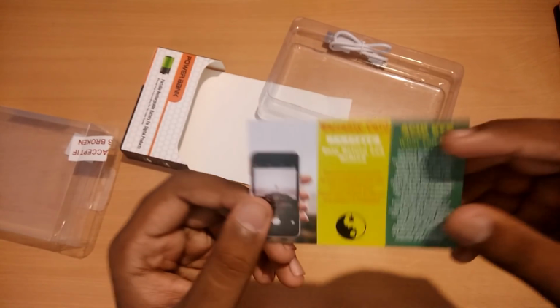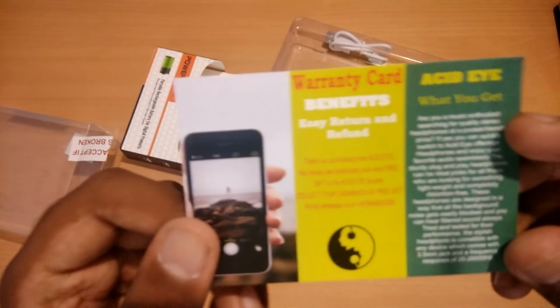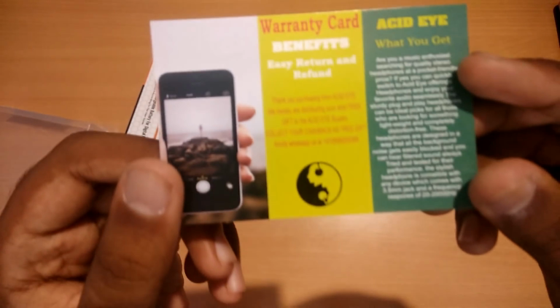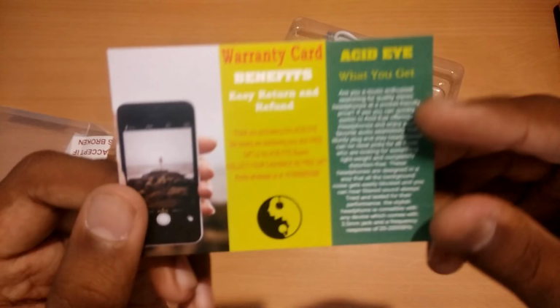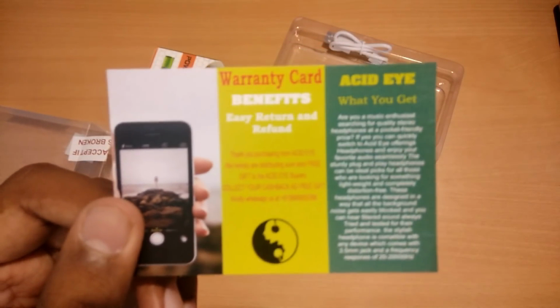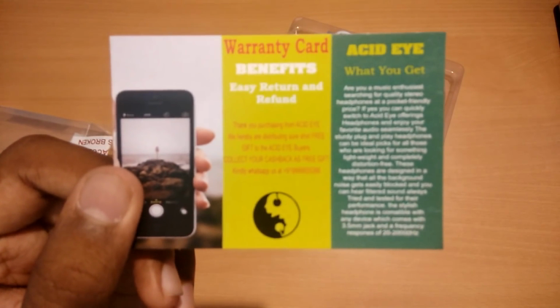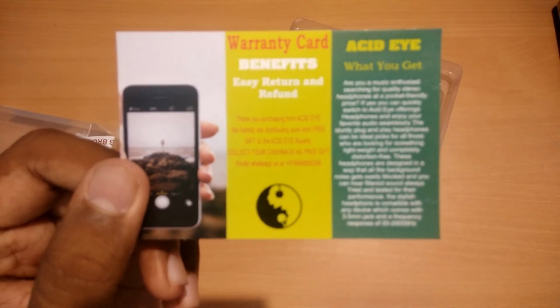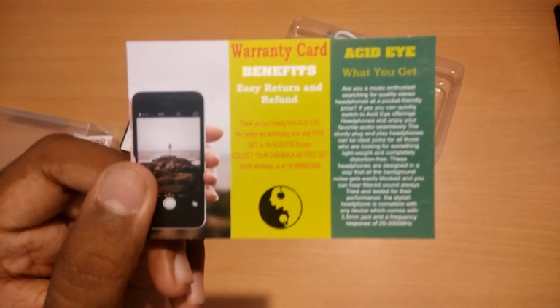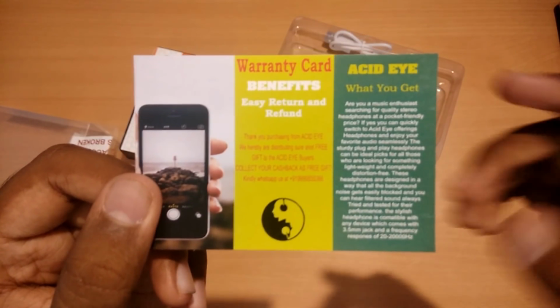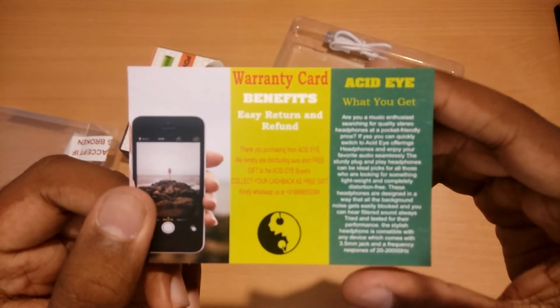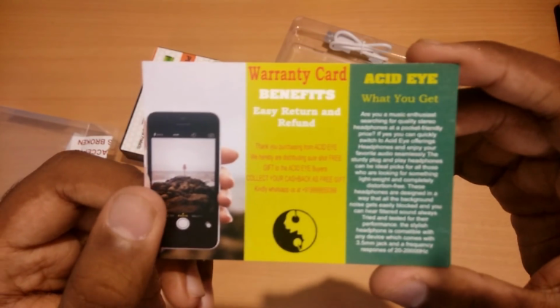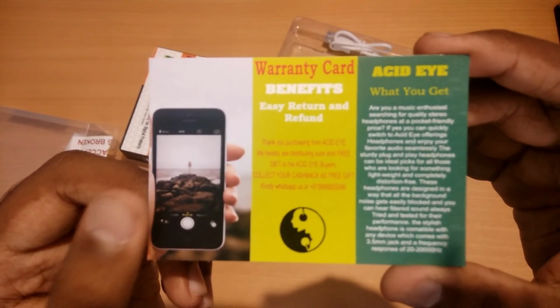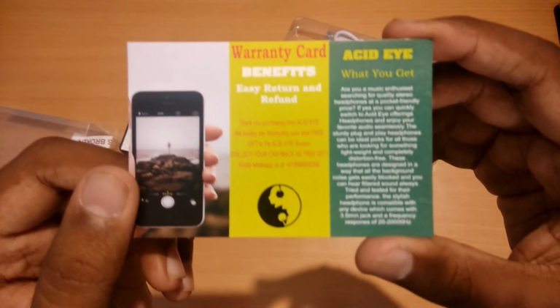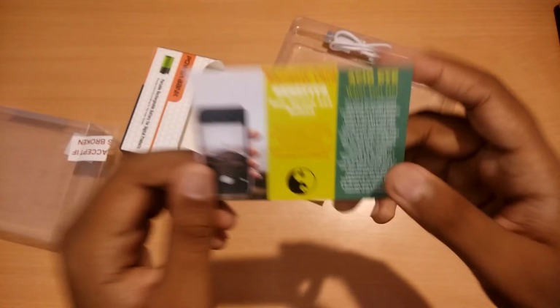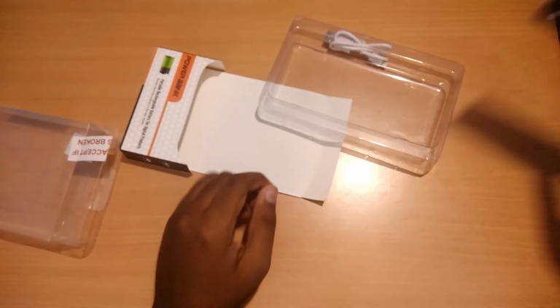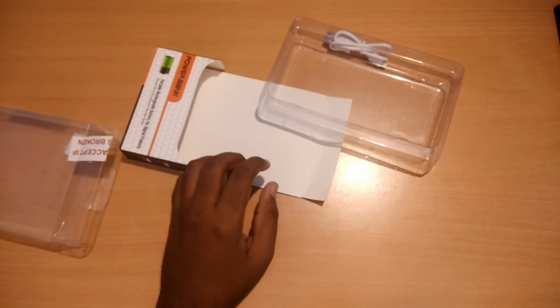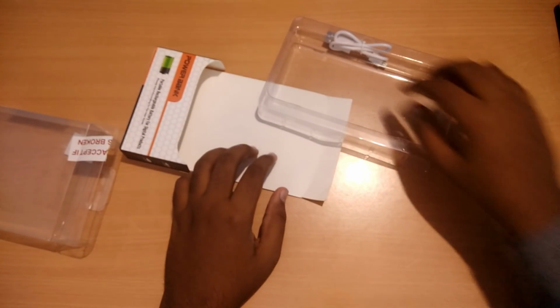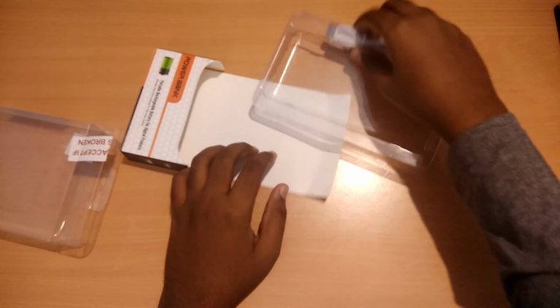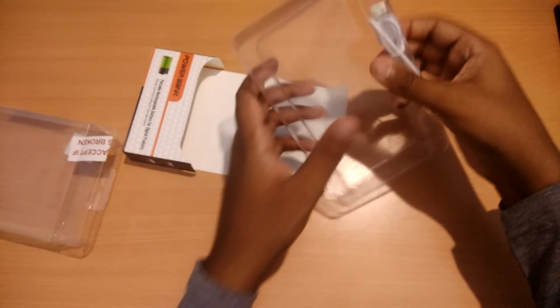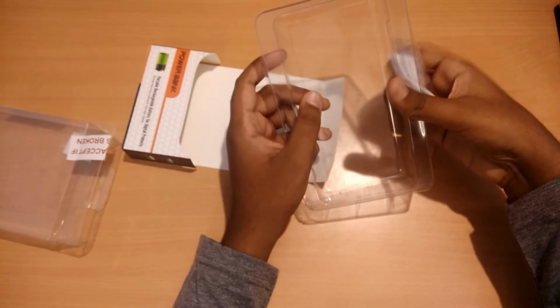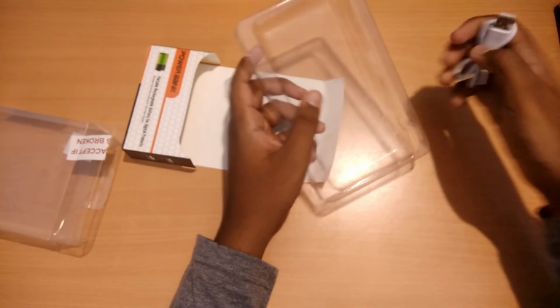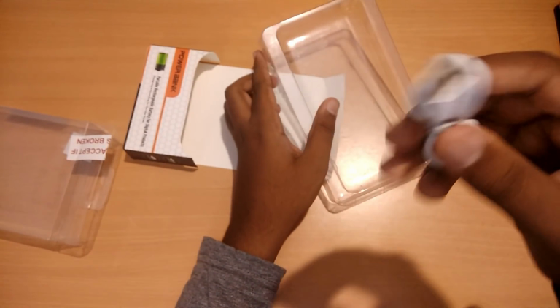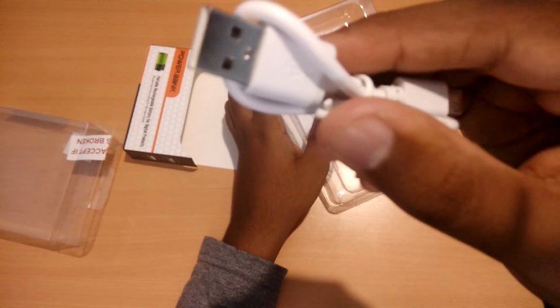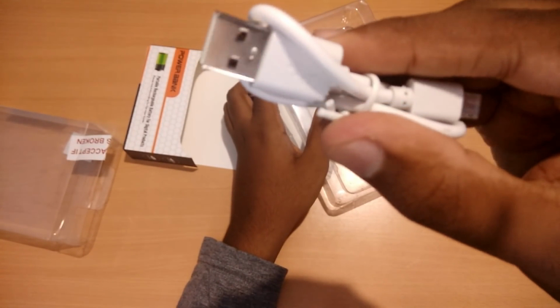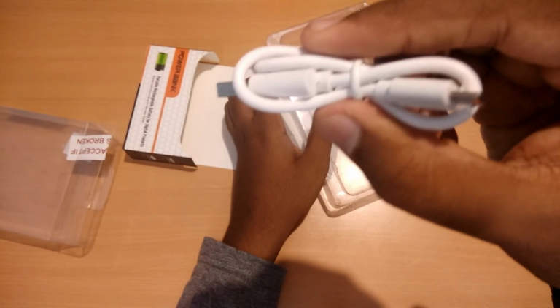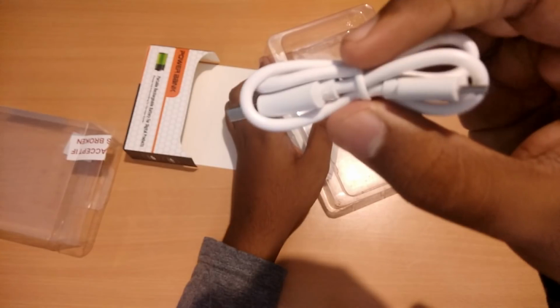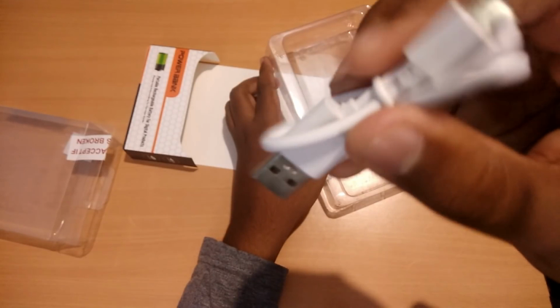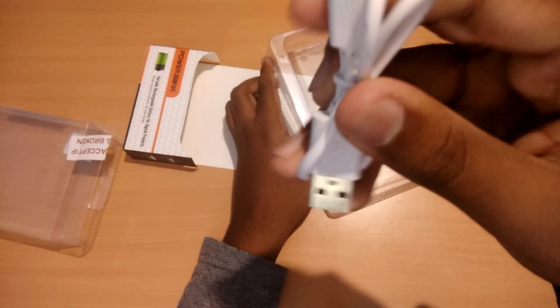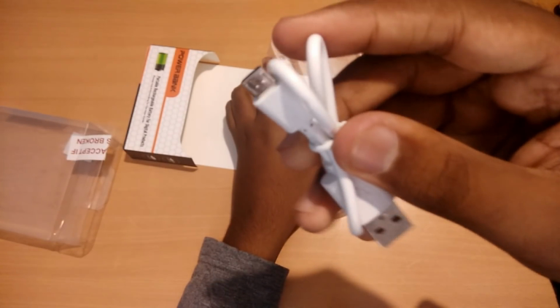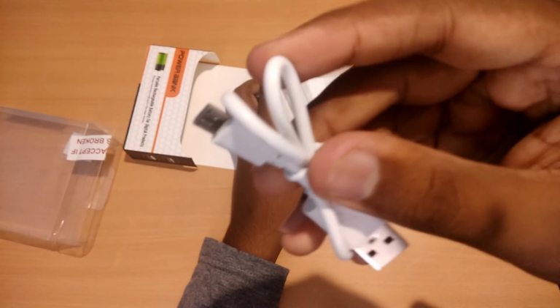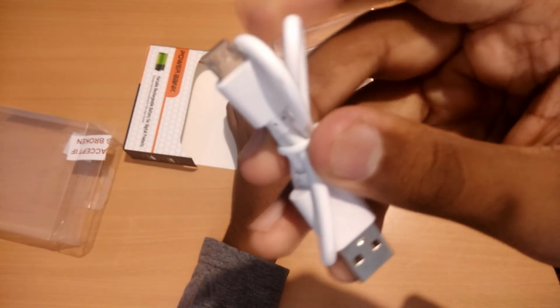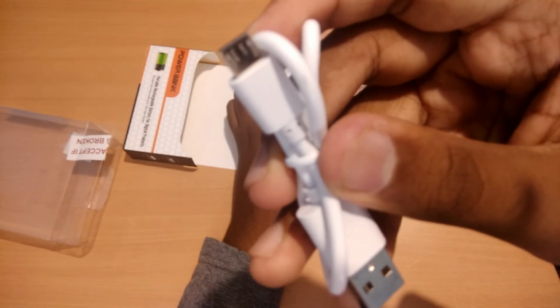A warranty card is also provided with the box — this power bank comes with one year warranty. A micro USB cable is also provided with the box, which you can use to charge the power bank as well as your mobile.